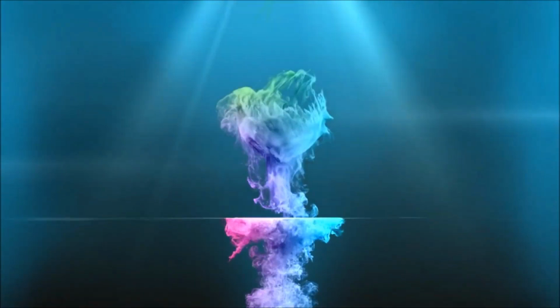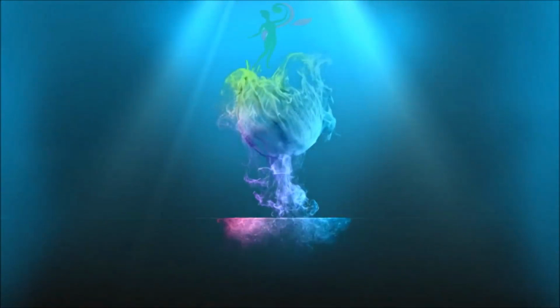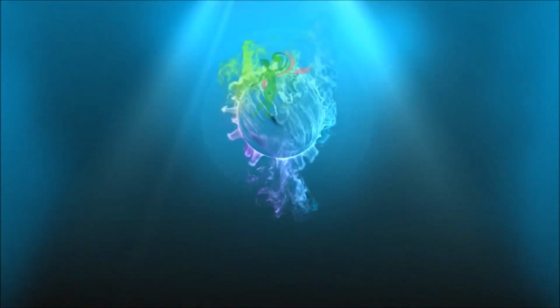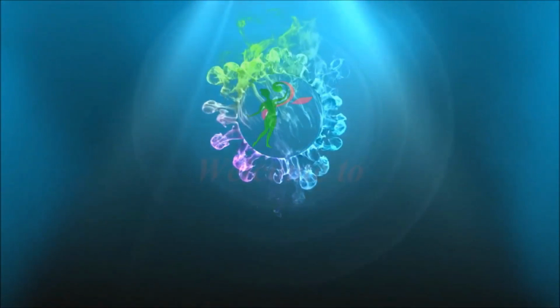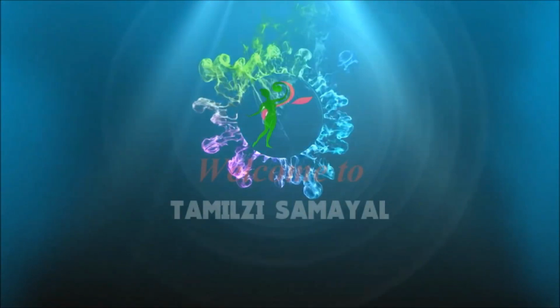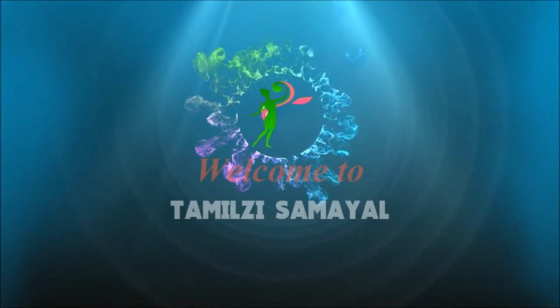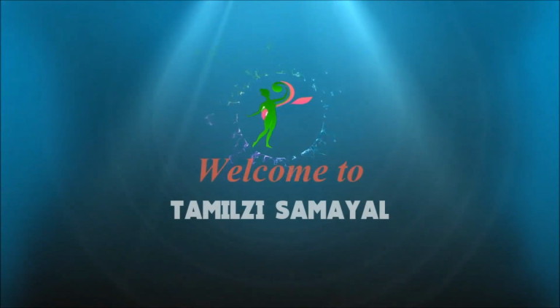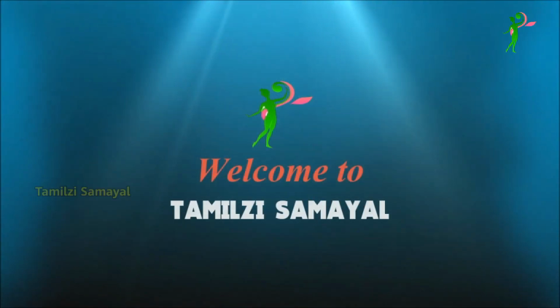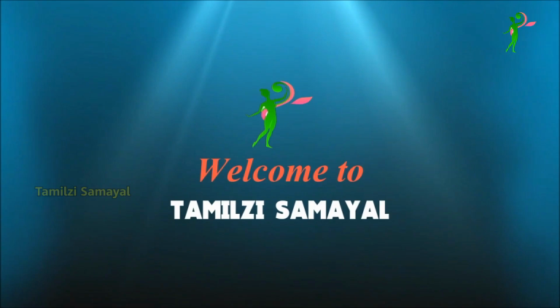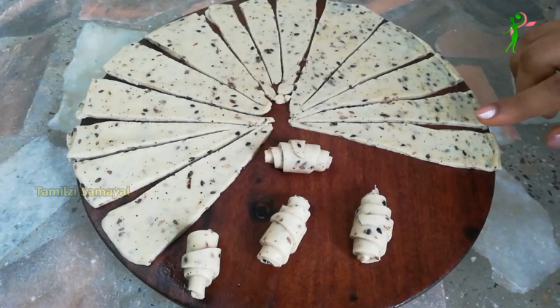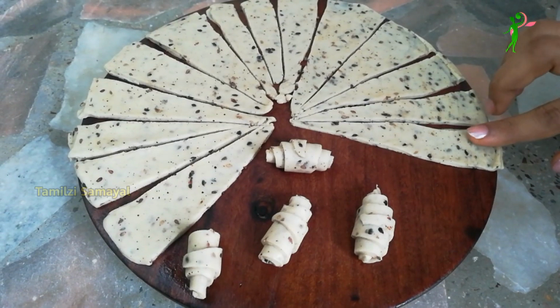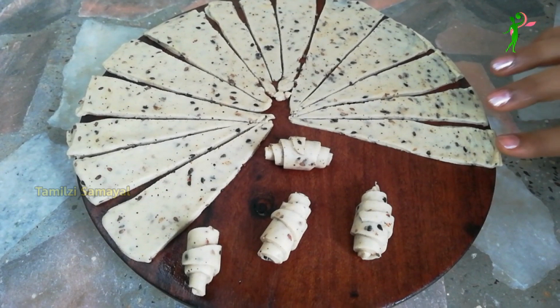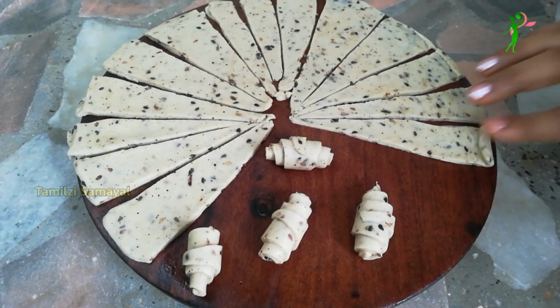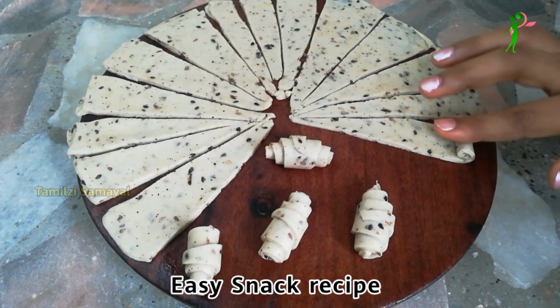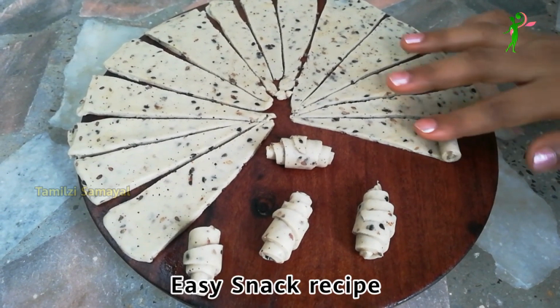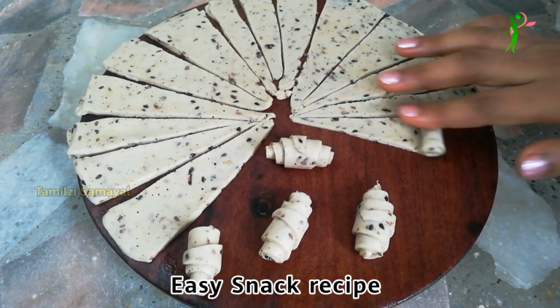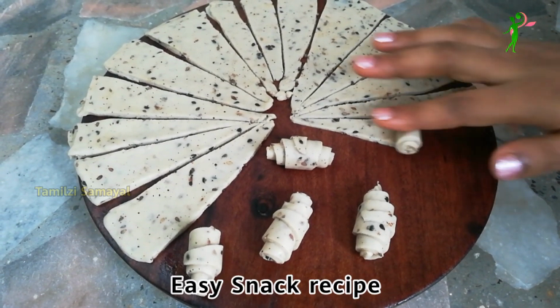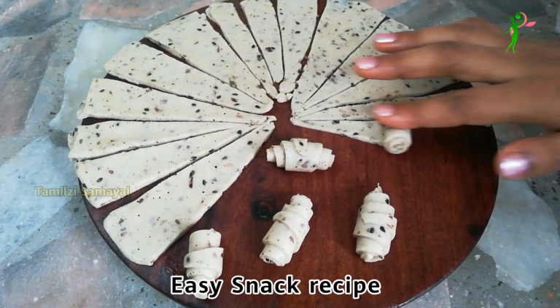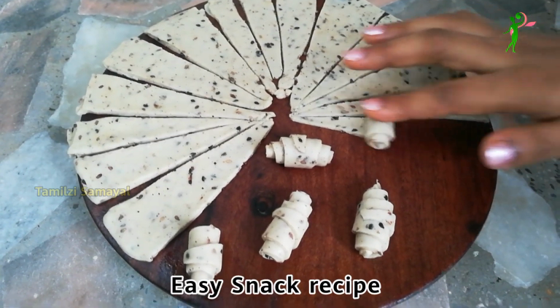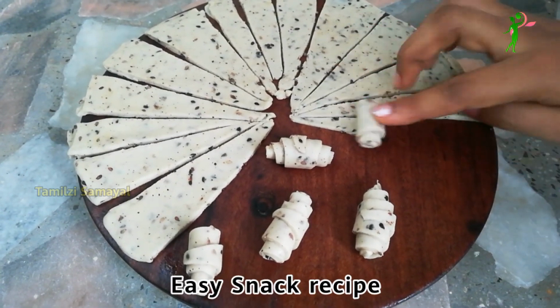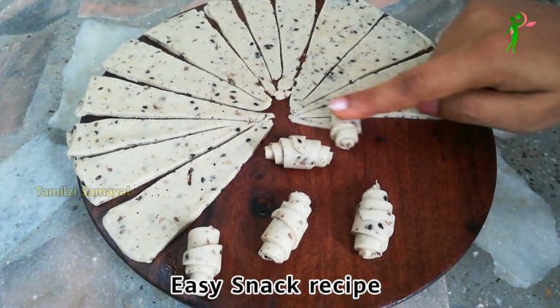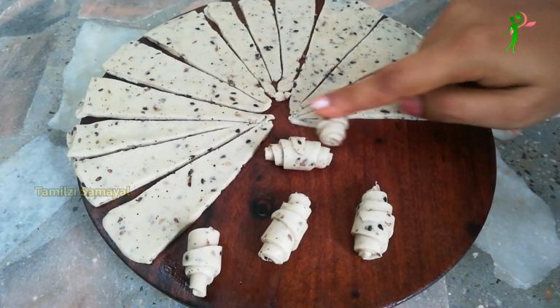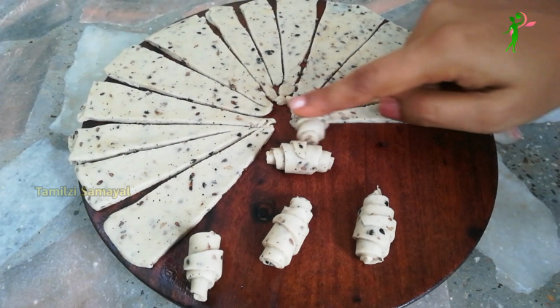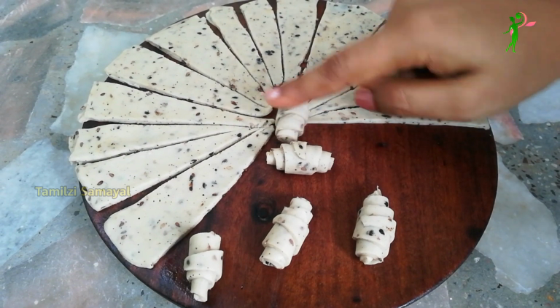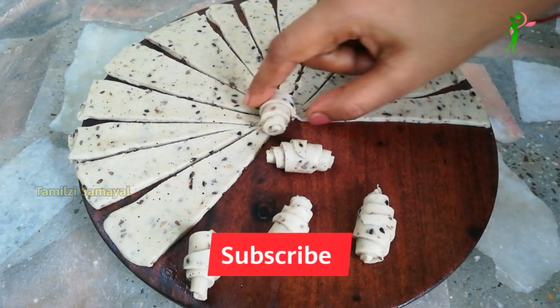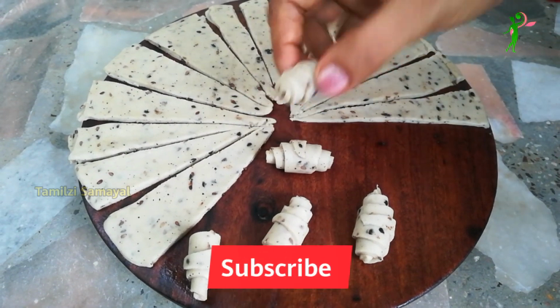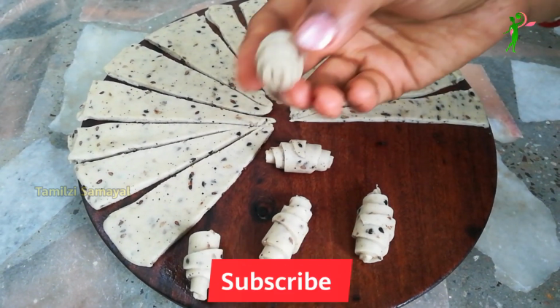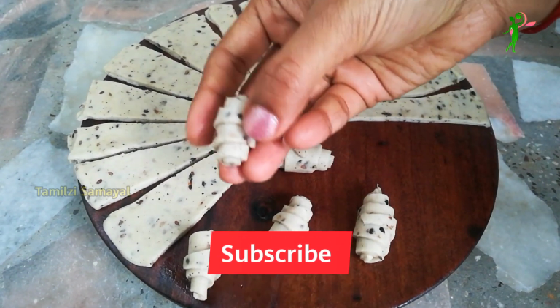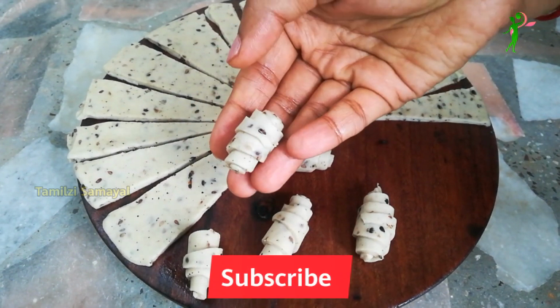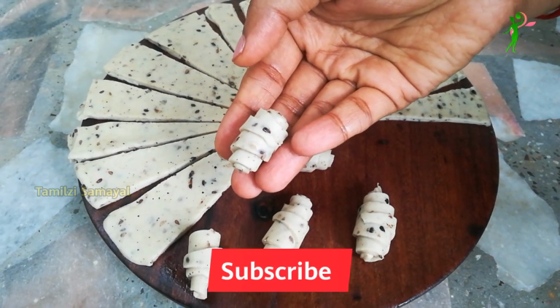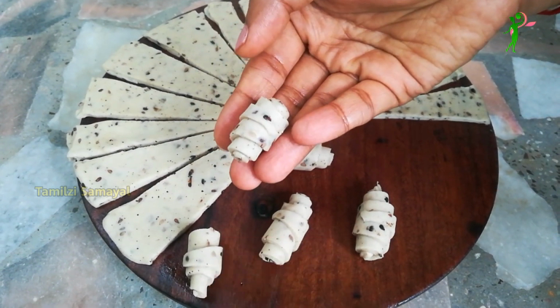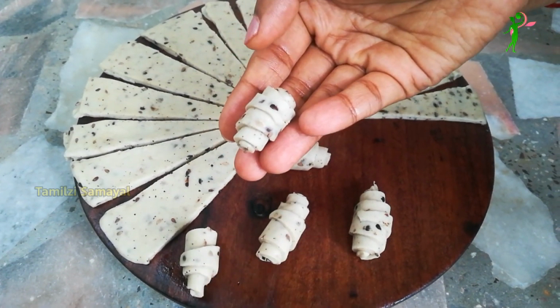Hello friends! Welcome to Tamilie Samayal! Let's talk about a tea time recipe. Let's get started with the snacks — it's easy to make these snacks in a simple way.